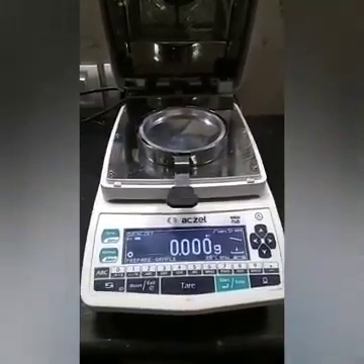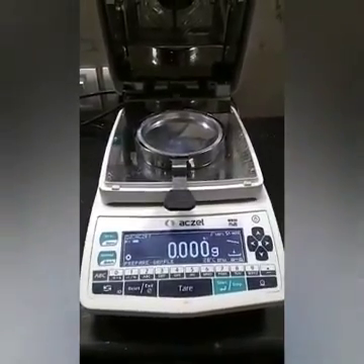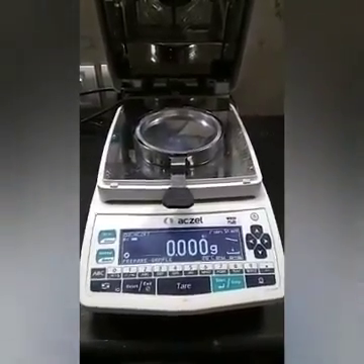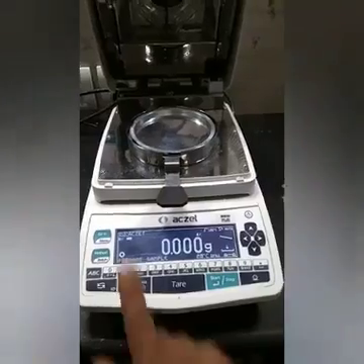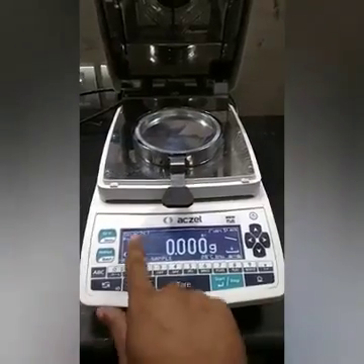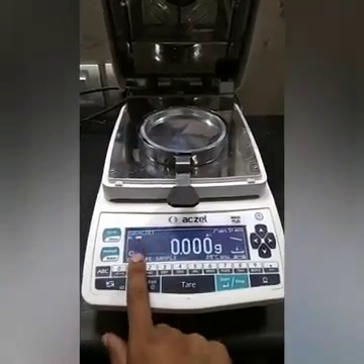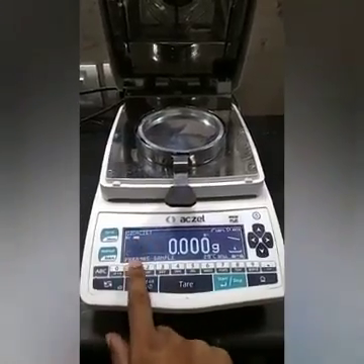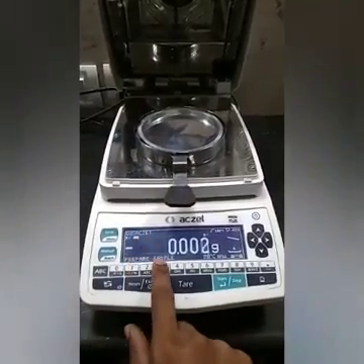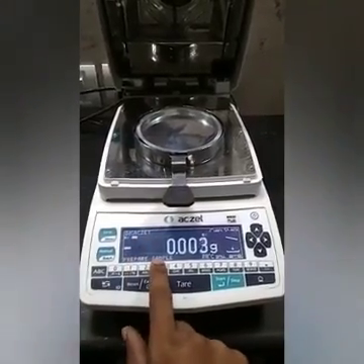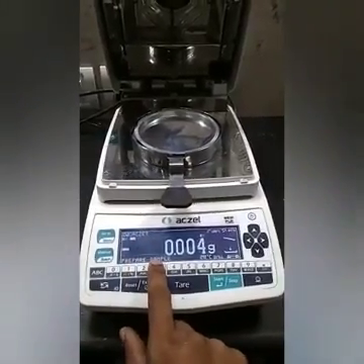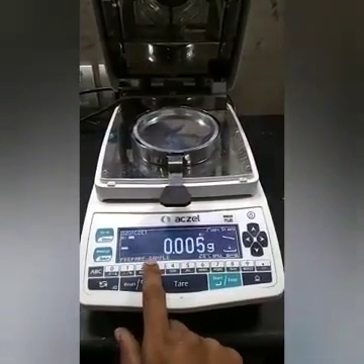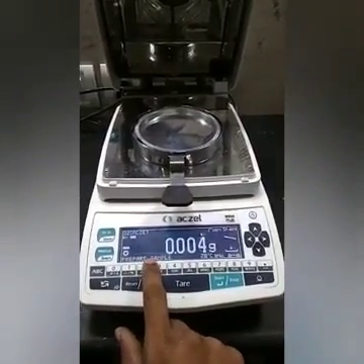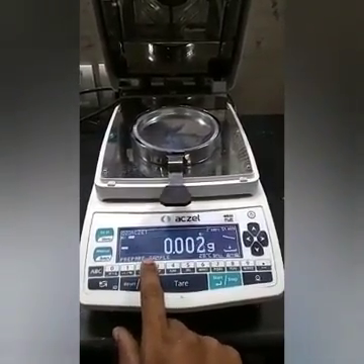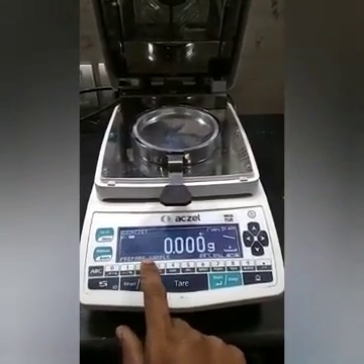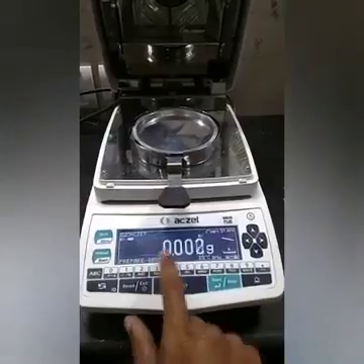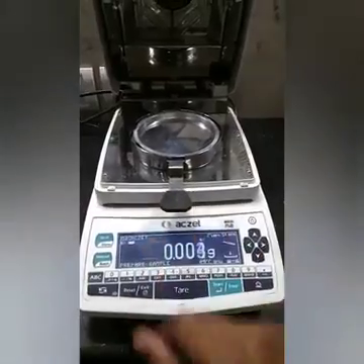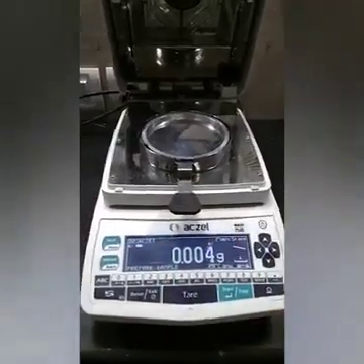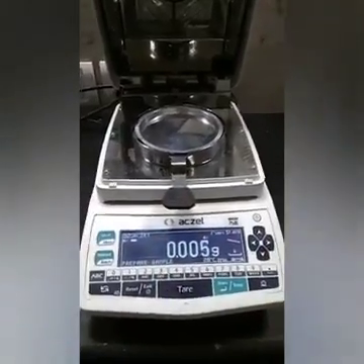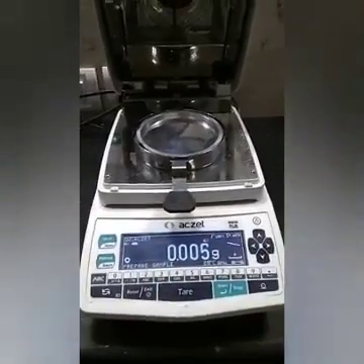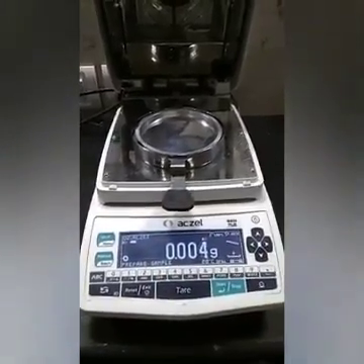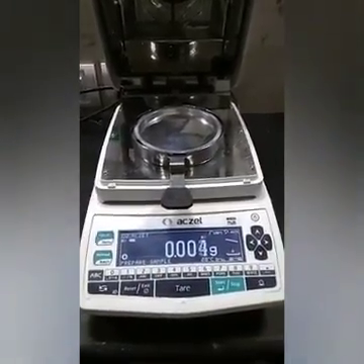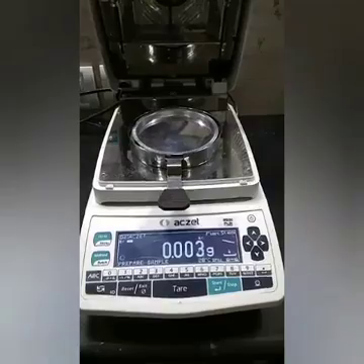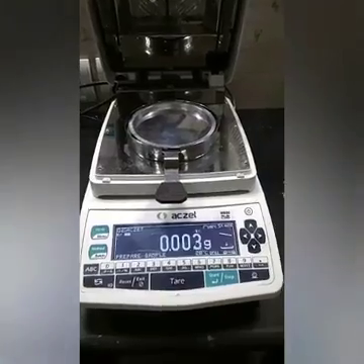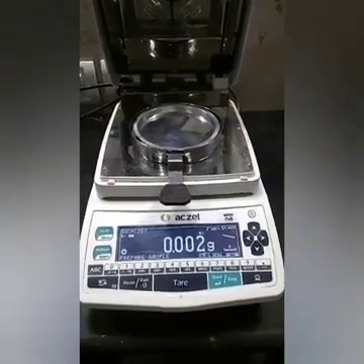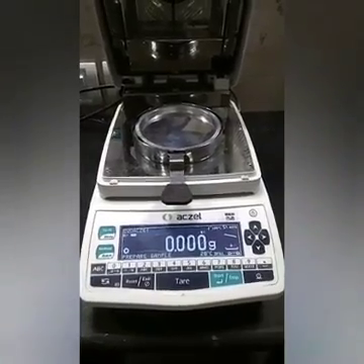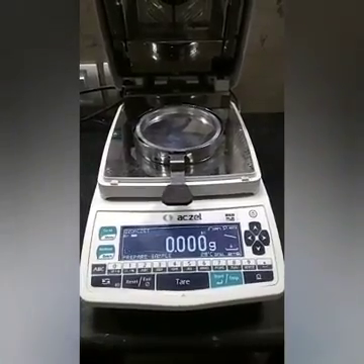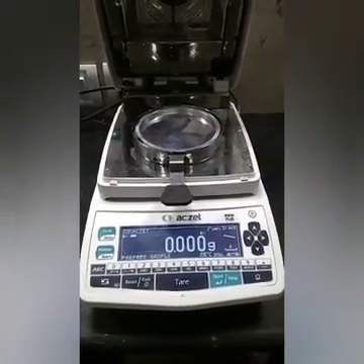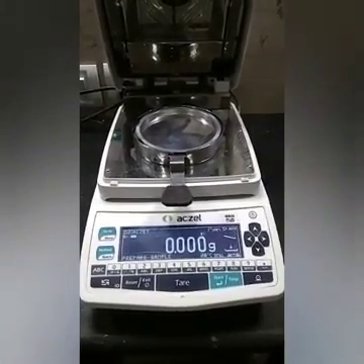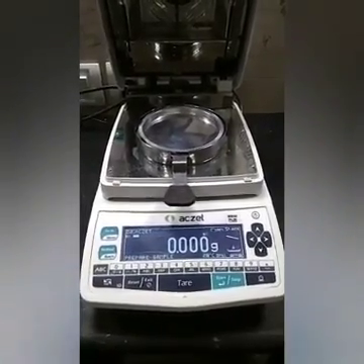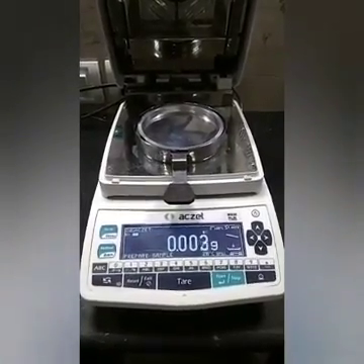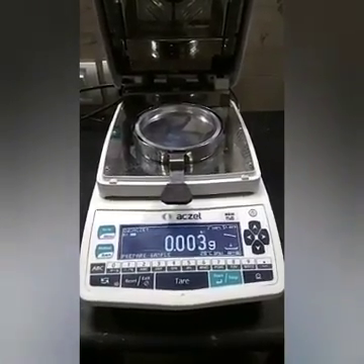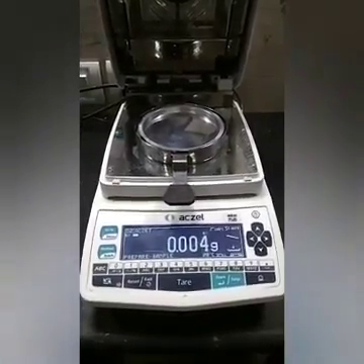Now it is showing 'prepare sample'. We have to put the sample on the pan. You can take around two to five grams of sample on this dish.